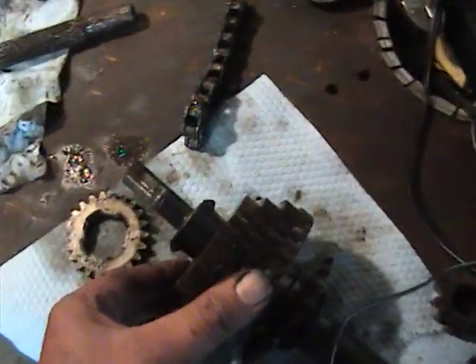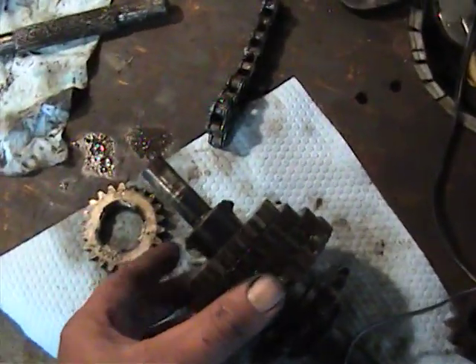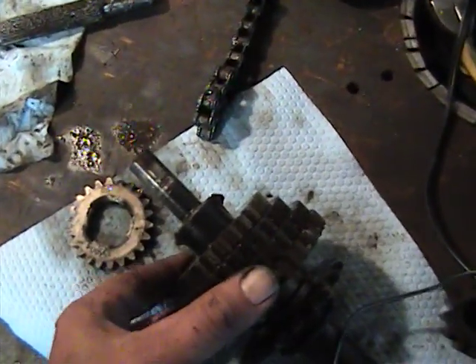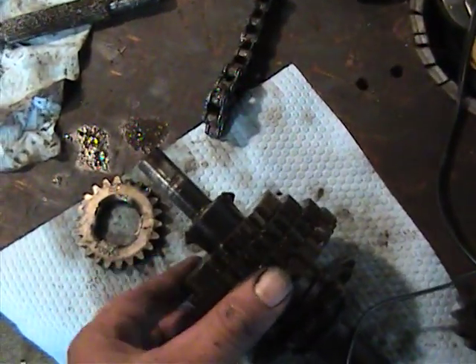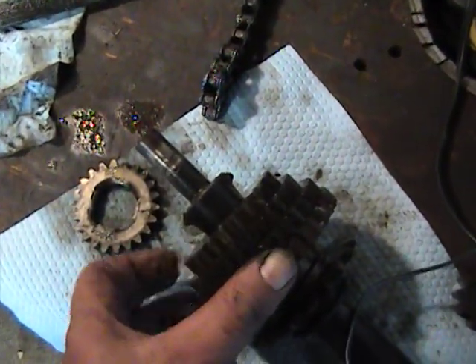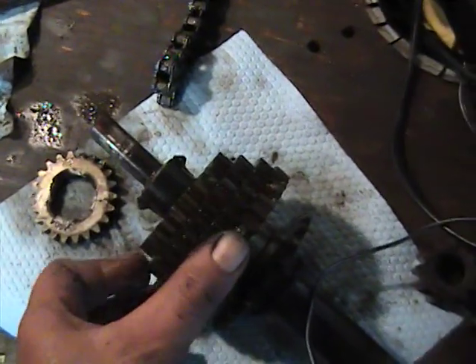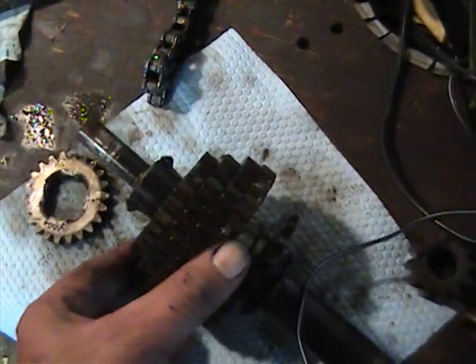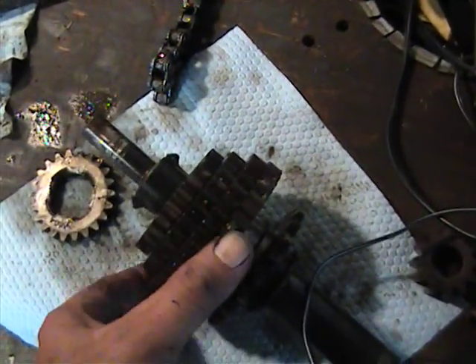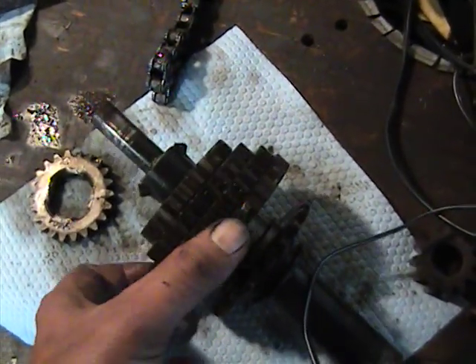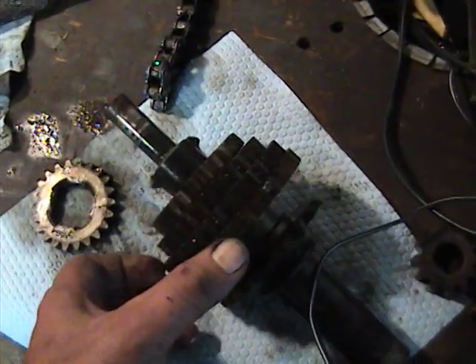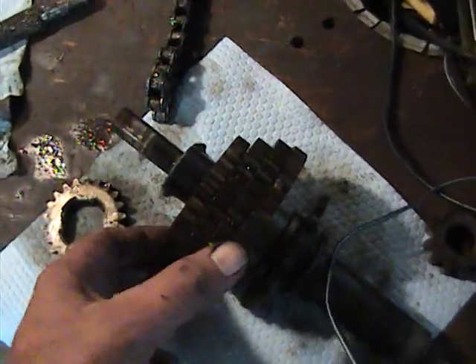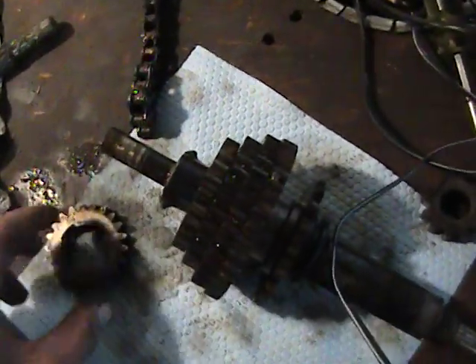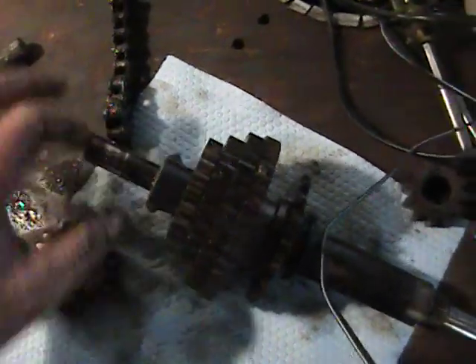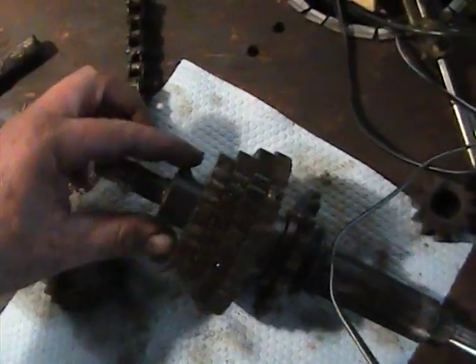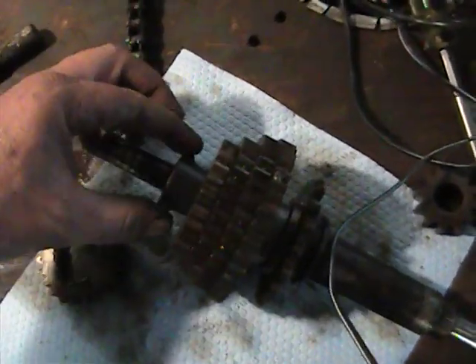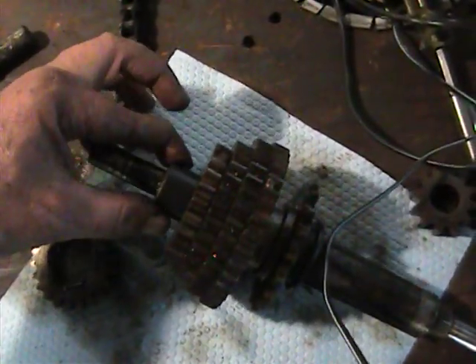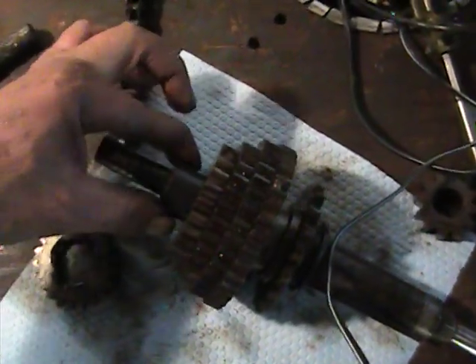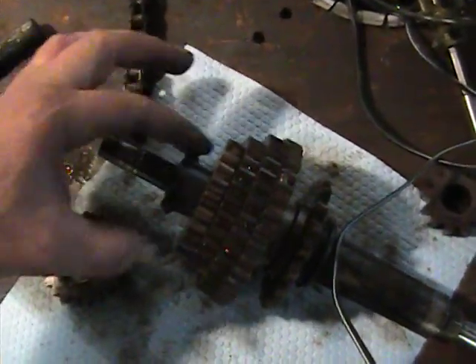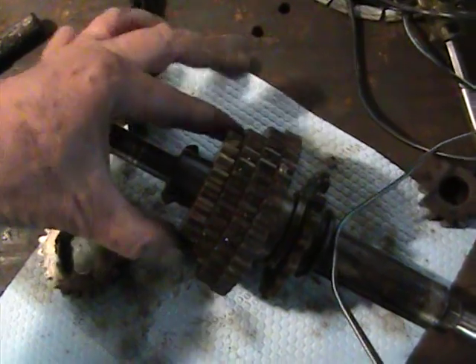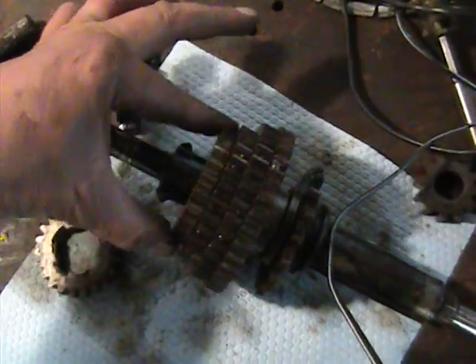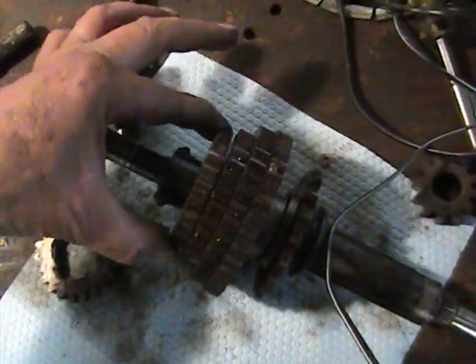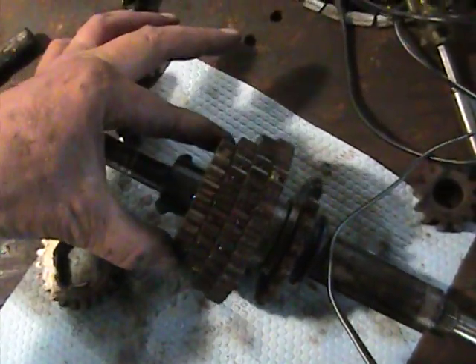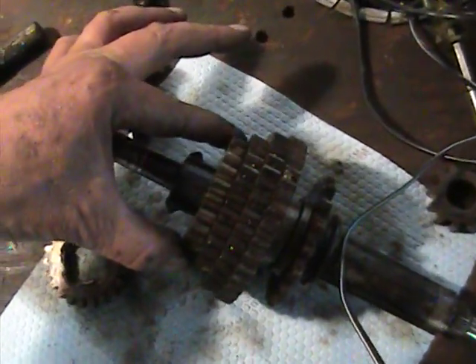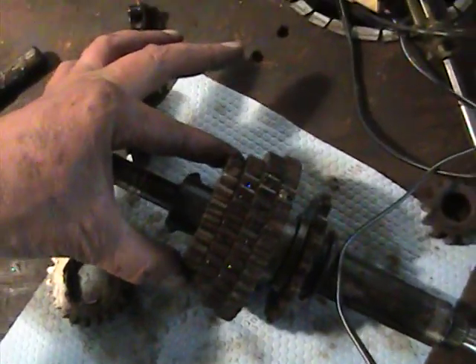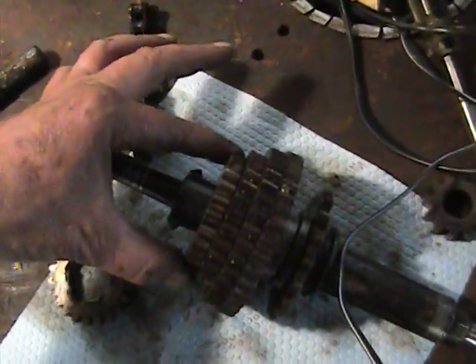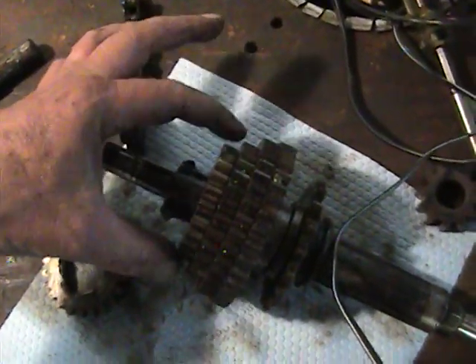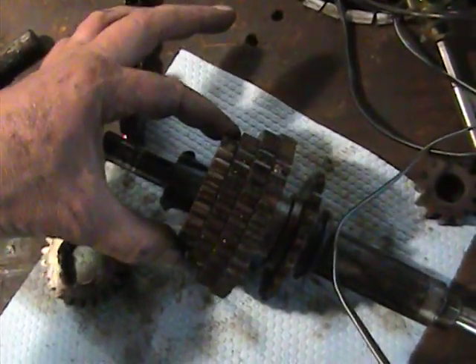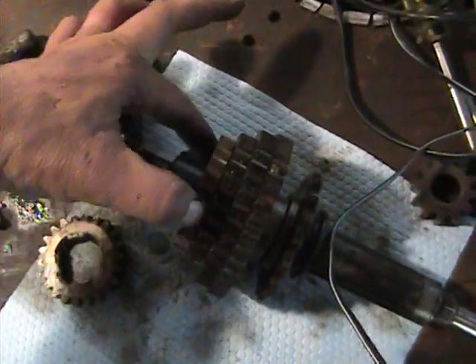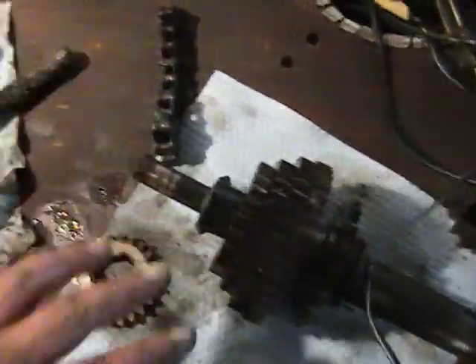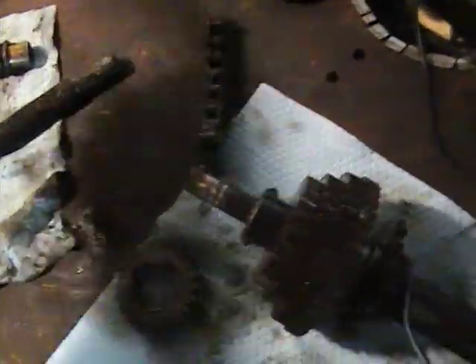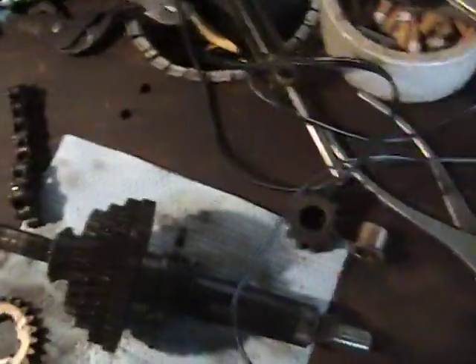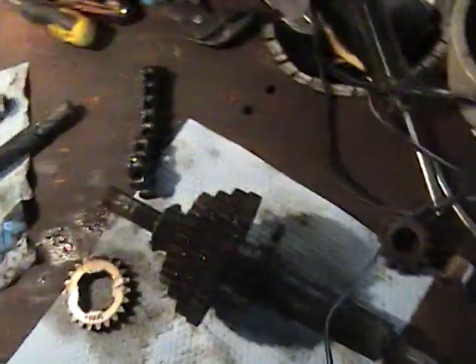As you can see, these gears will spin free on the shaft. When these dogs go in and catch inside the gear, that's what locks it to put your power to the secondary shaft.